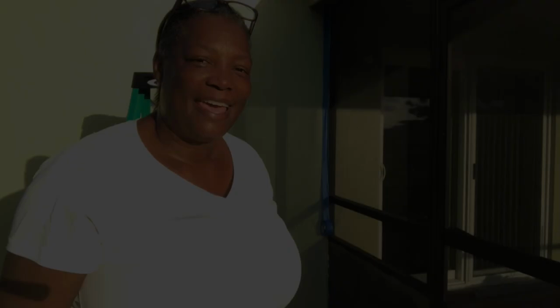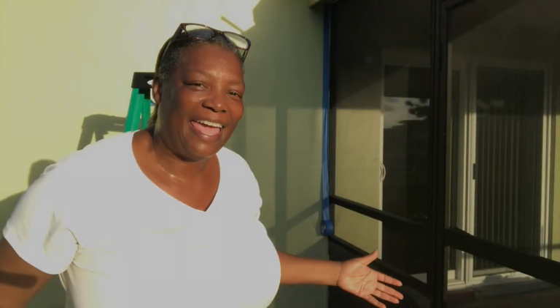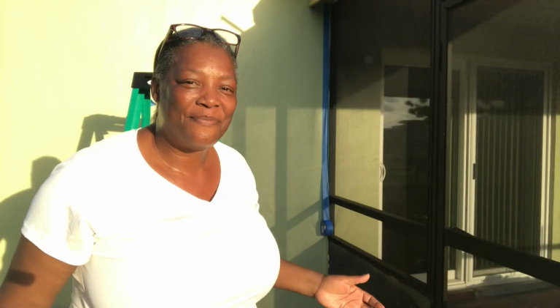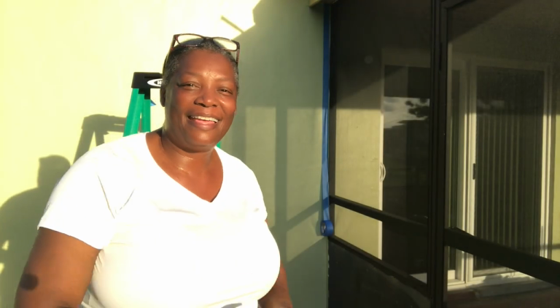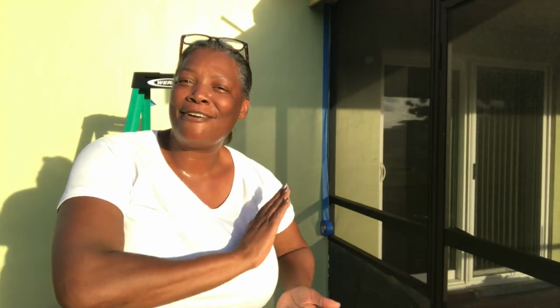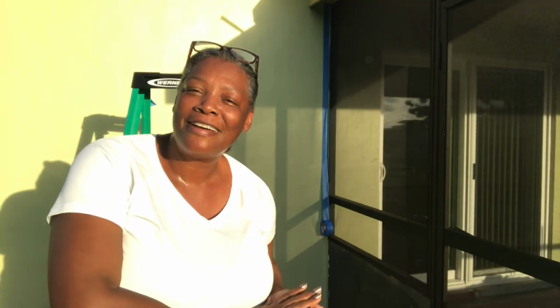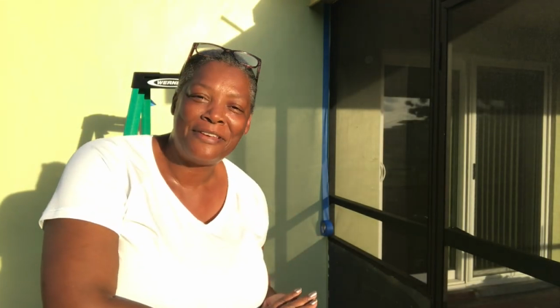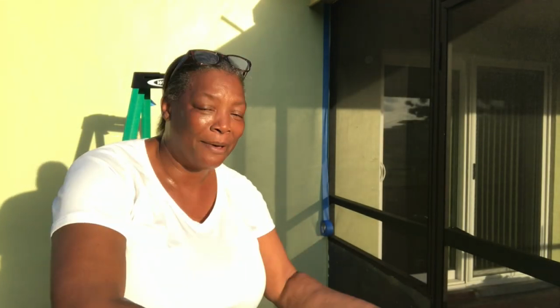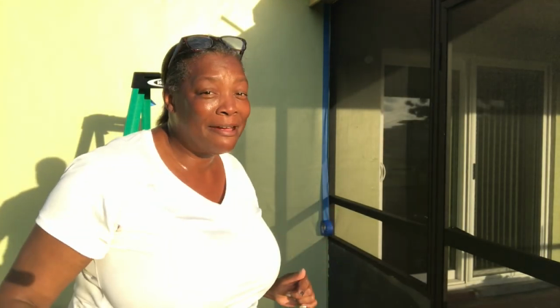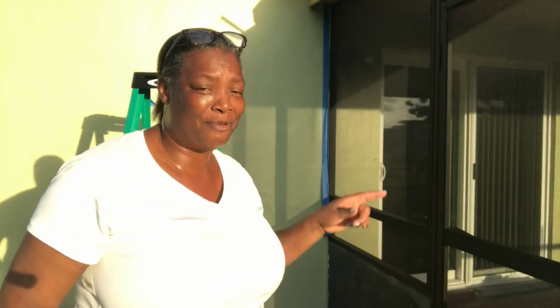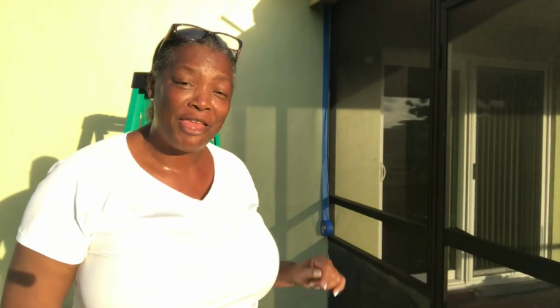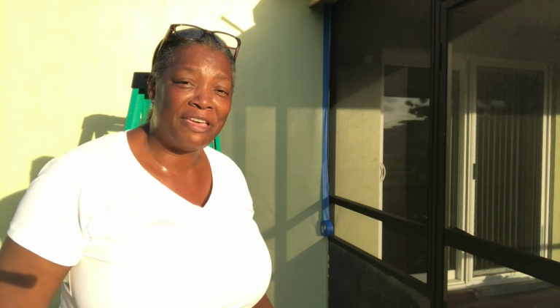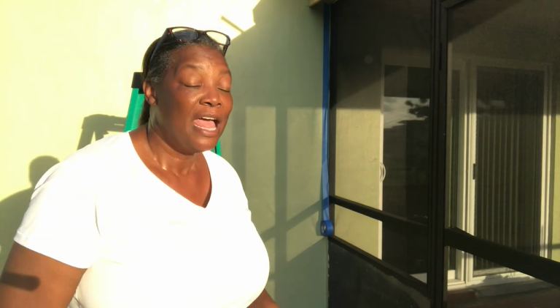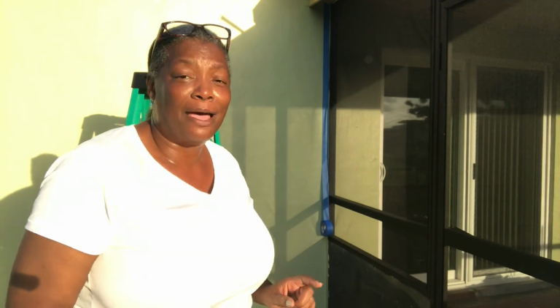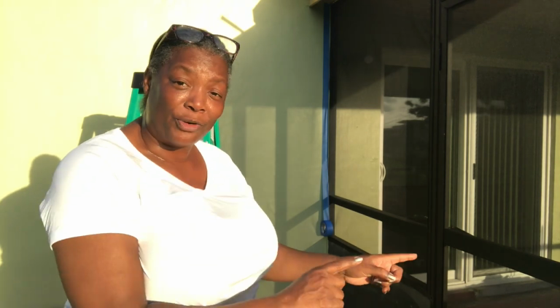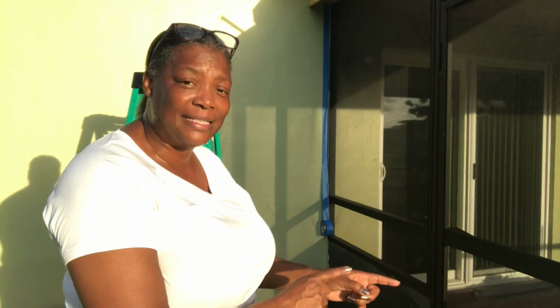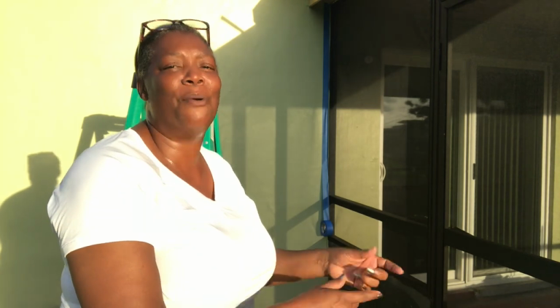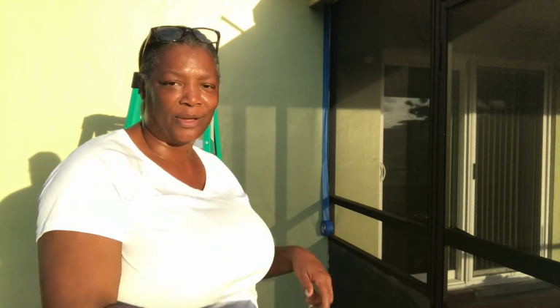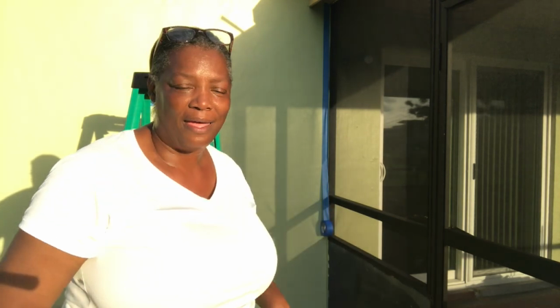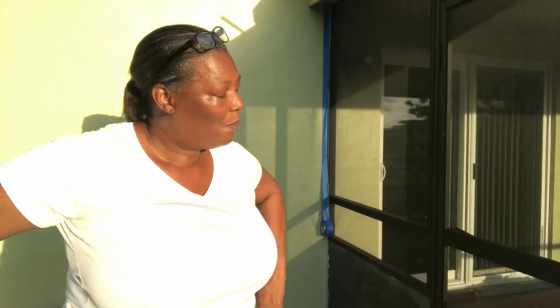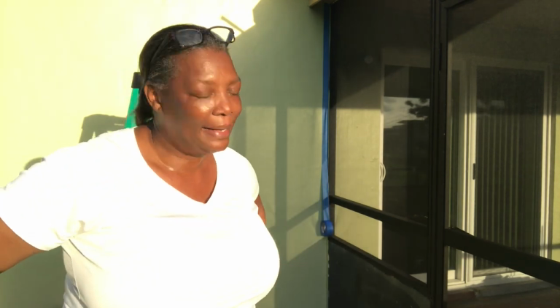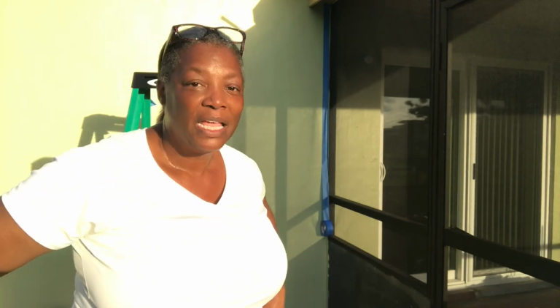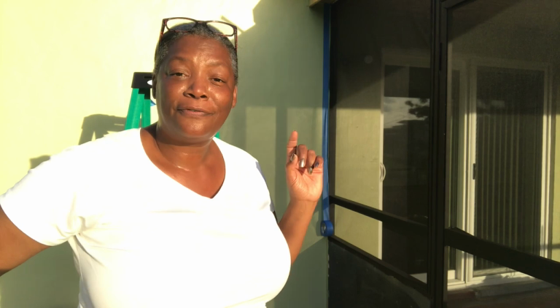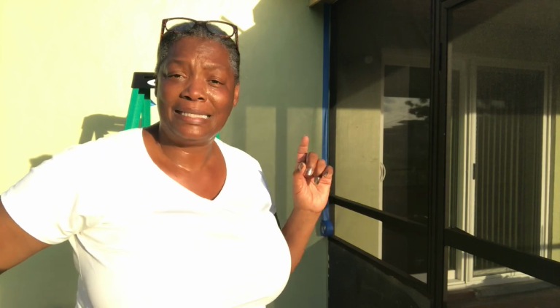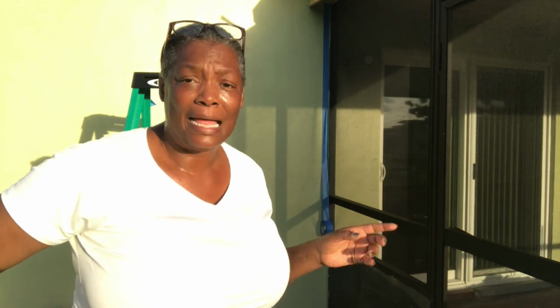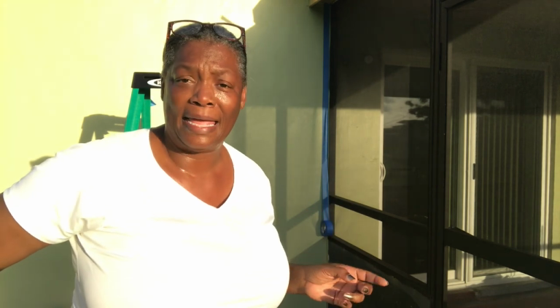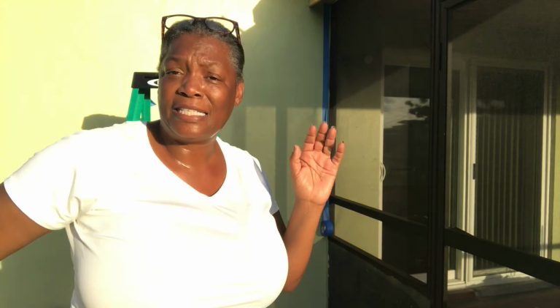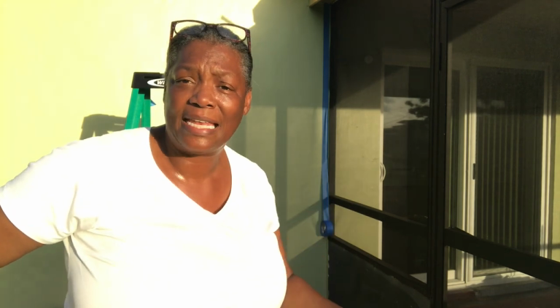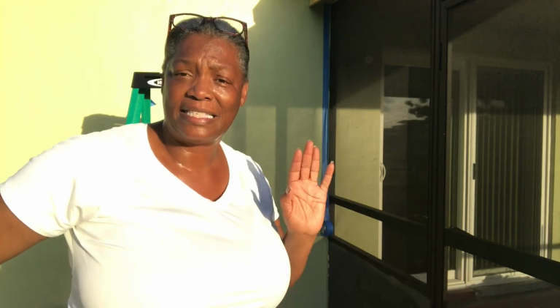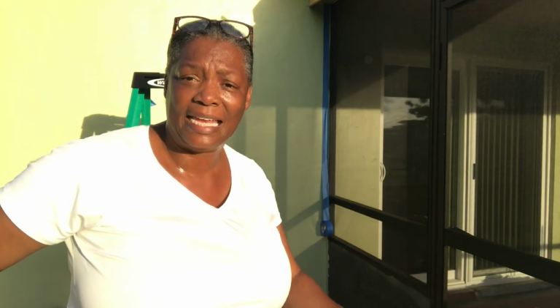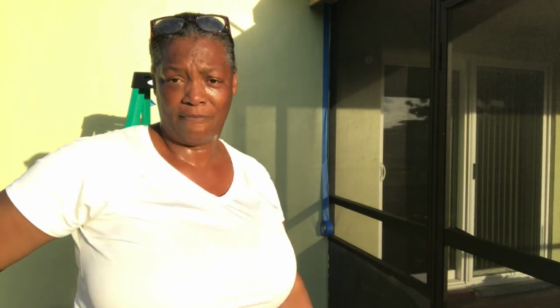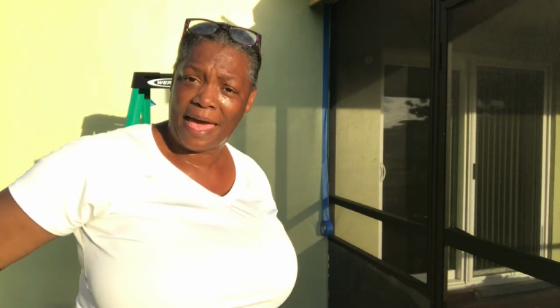Hey everybody, it's your local girl Daphne and I'm out here again with my patio renovation. This time I'm not on the inside, I'm on the outside. This Florida sun does not play and it has faded the siding of my patio.